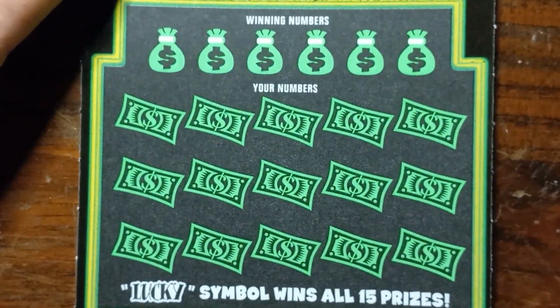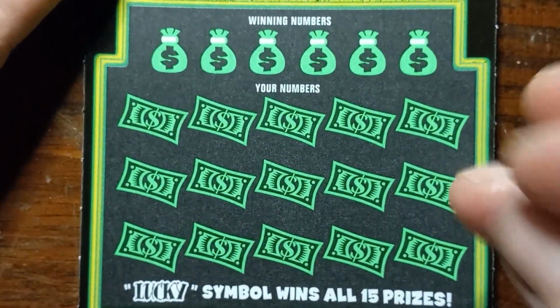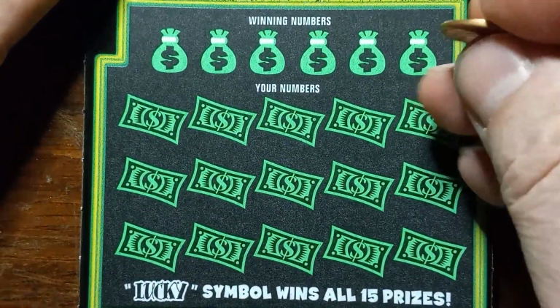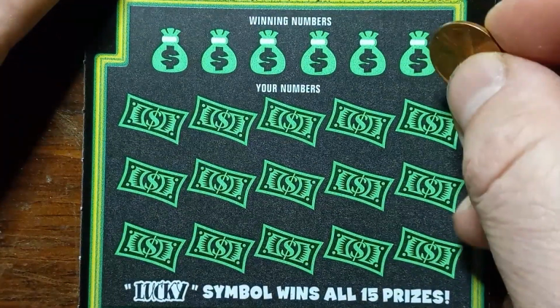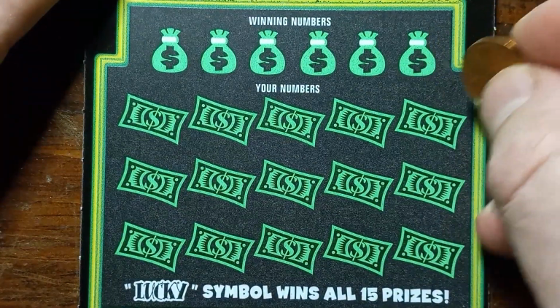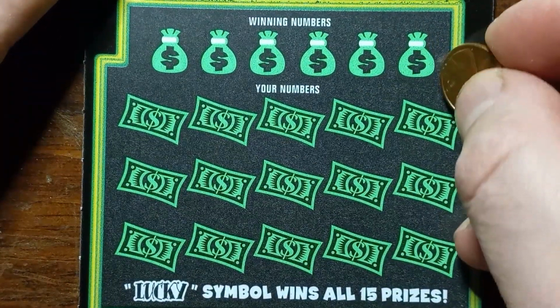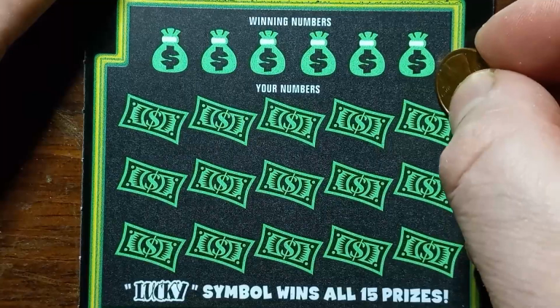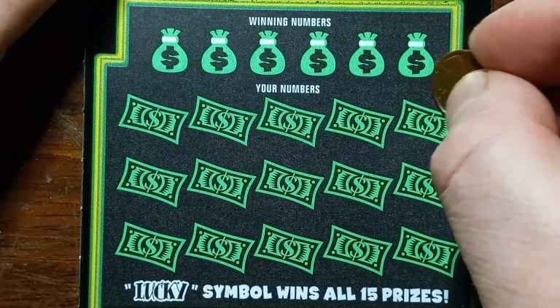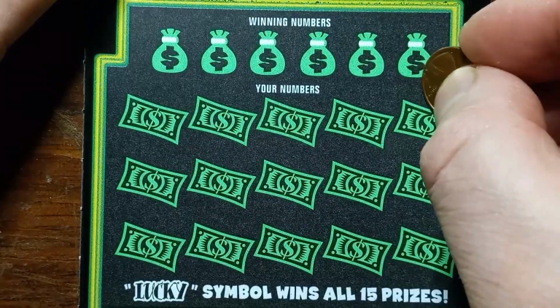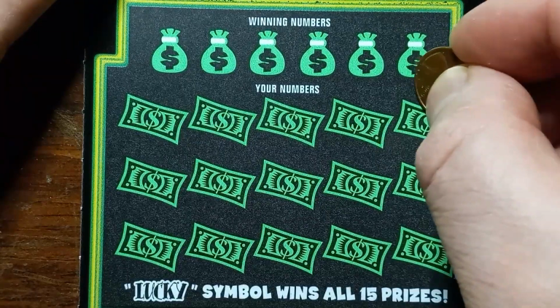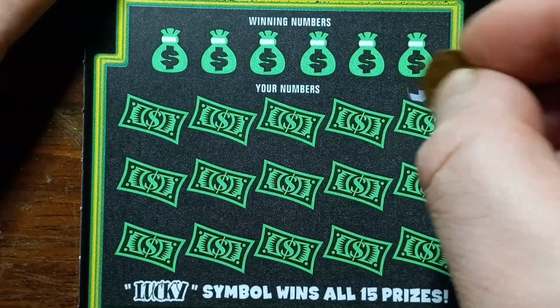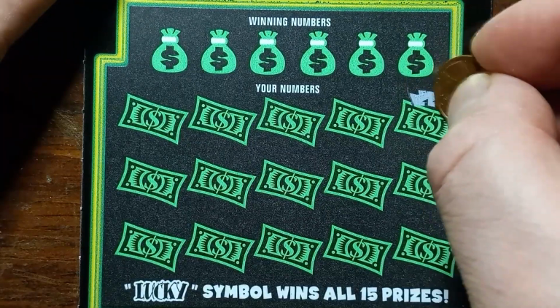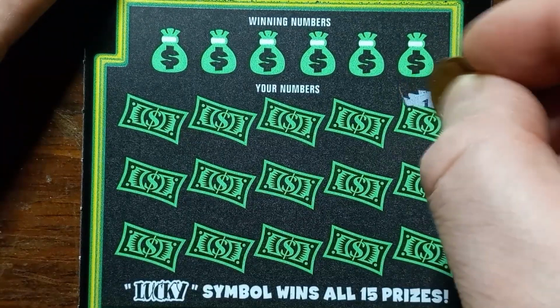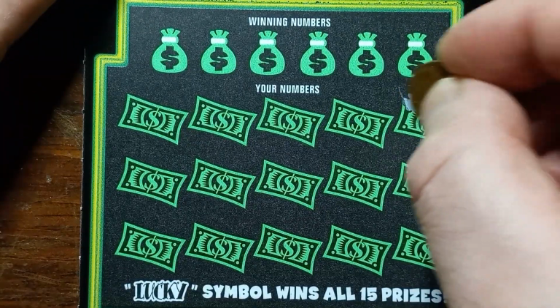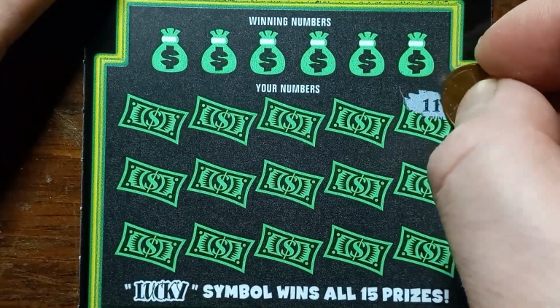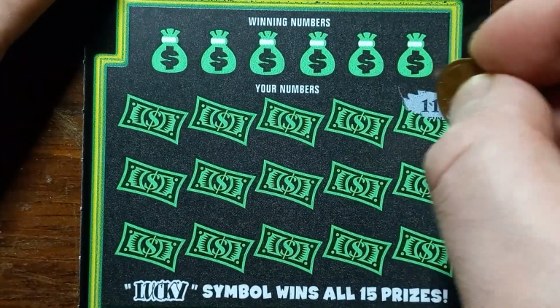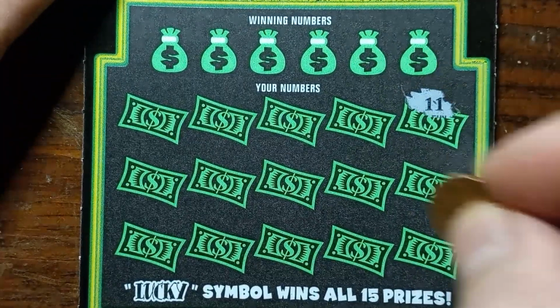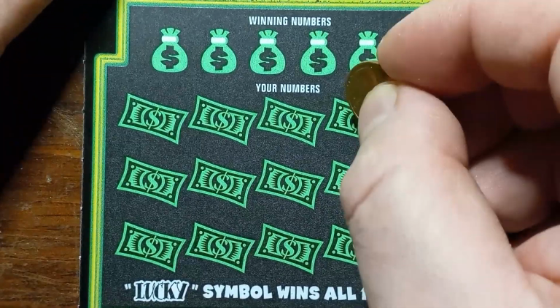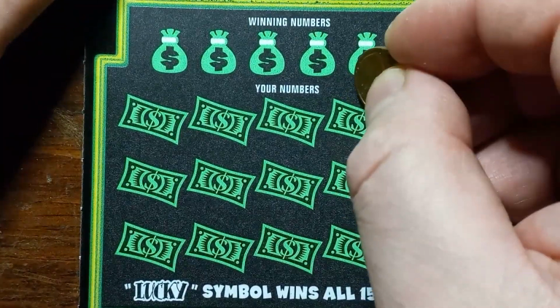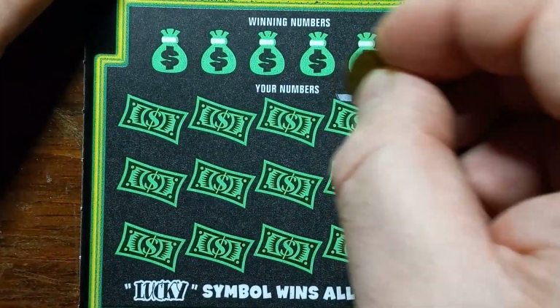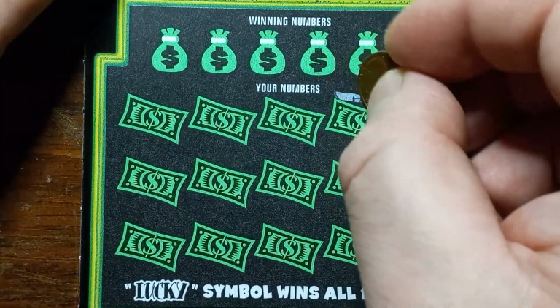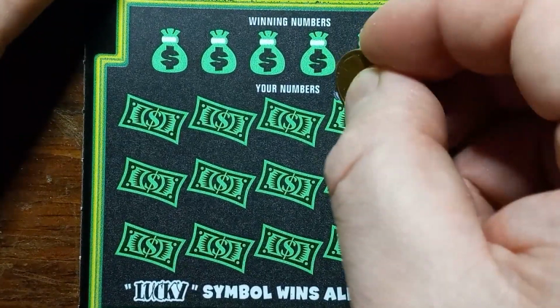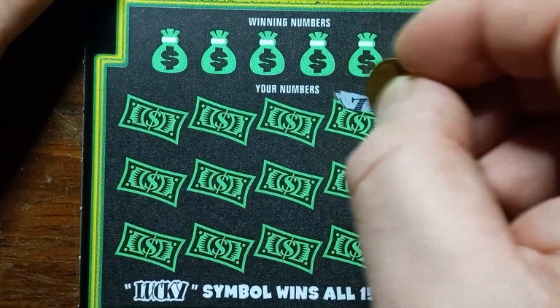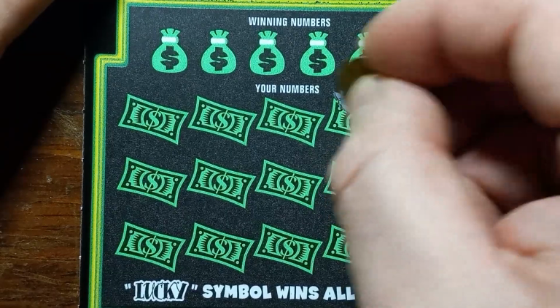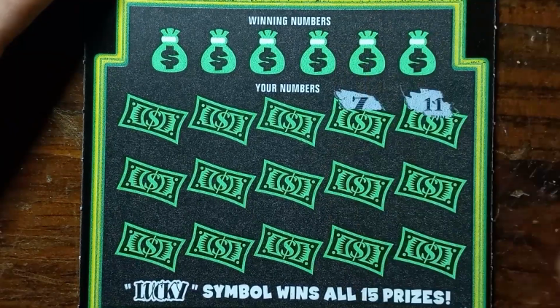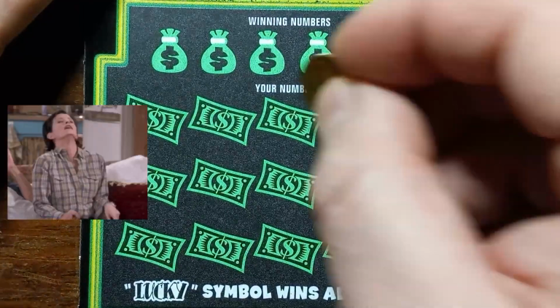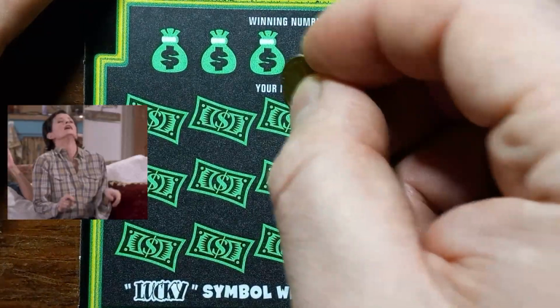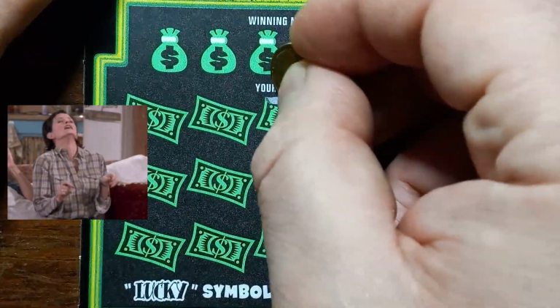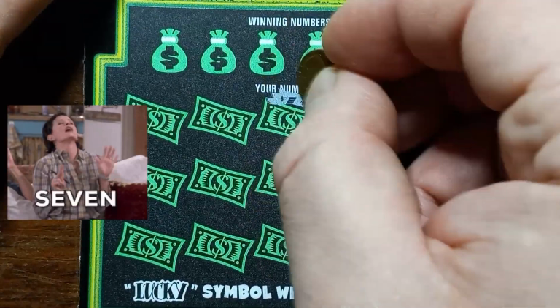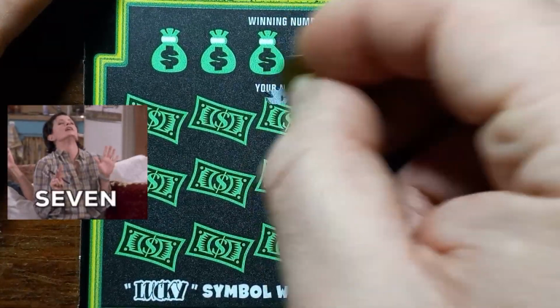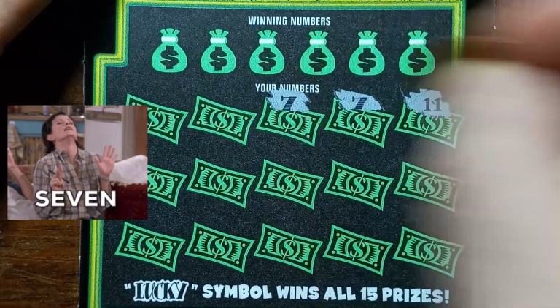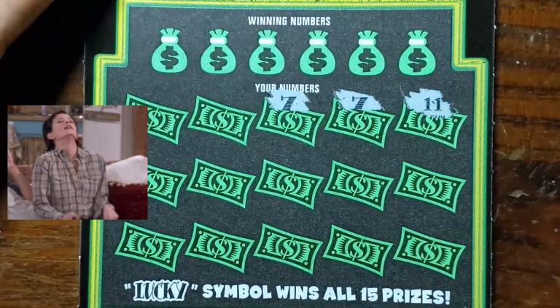These come from Rite Aid. I used to stop there a lot, but they changed their hours and I don't get to go by there when they're open anymore. Look at that — we've got a win, and we've got another 7!